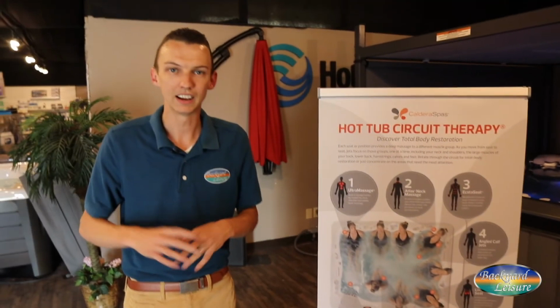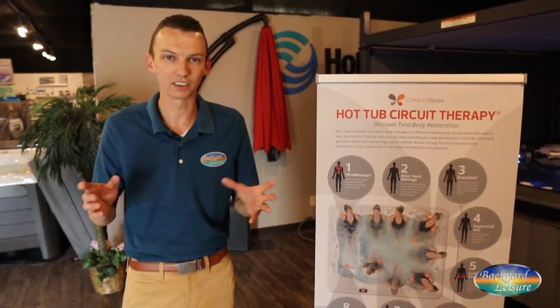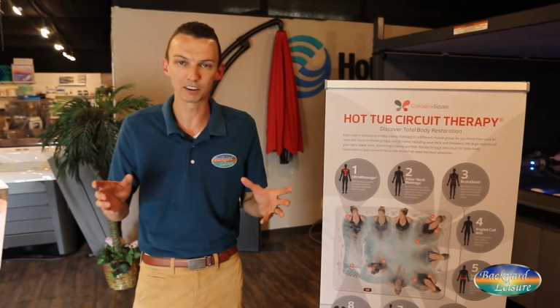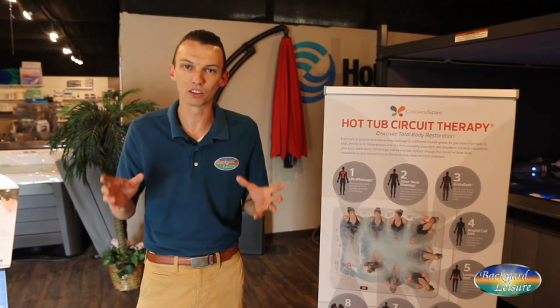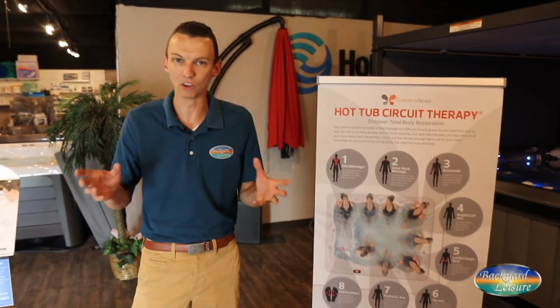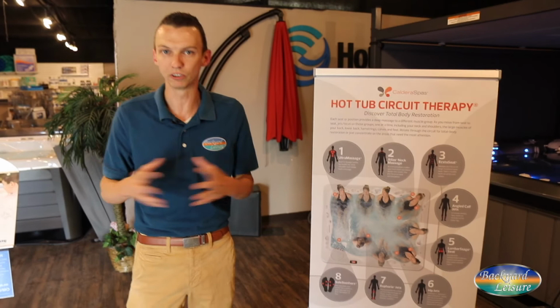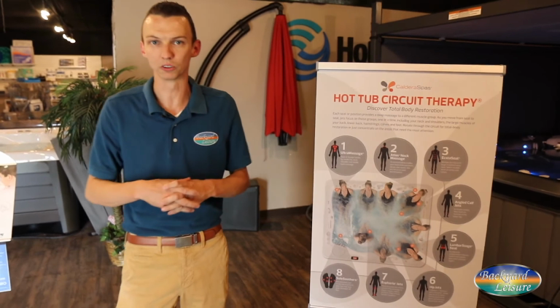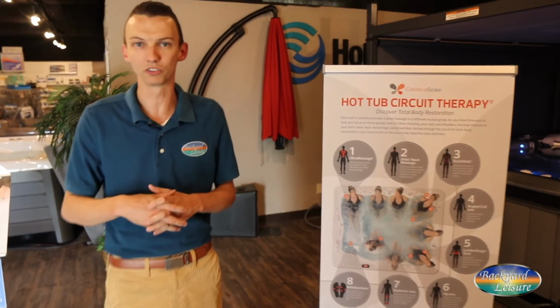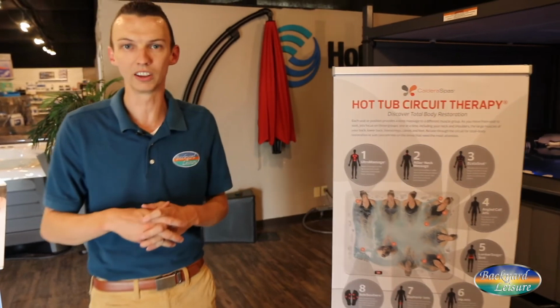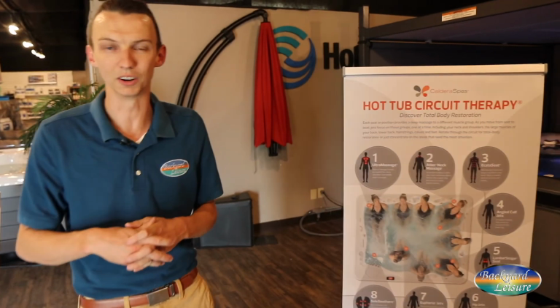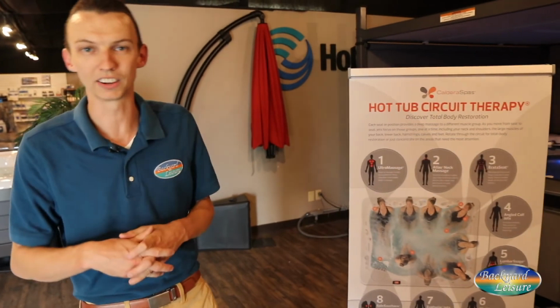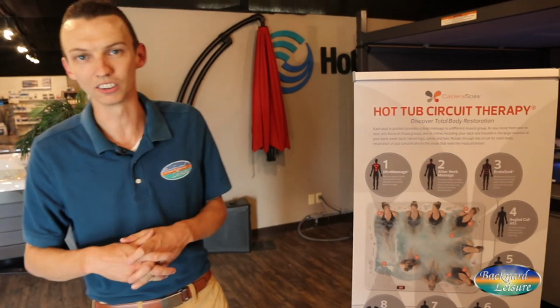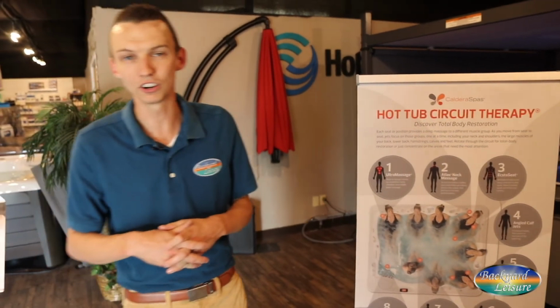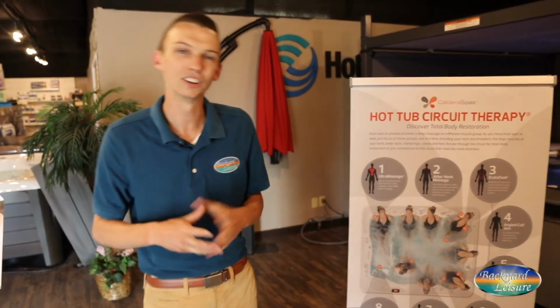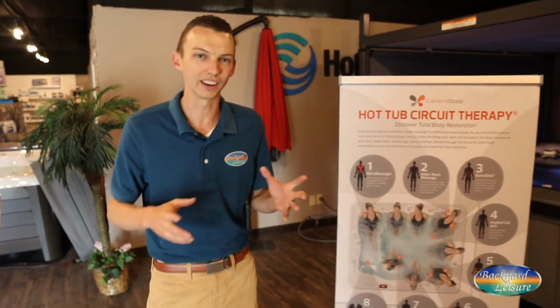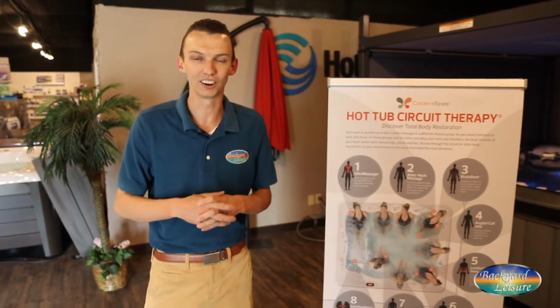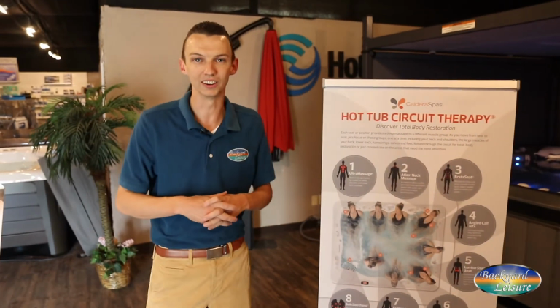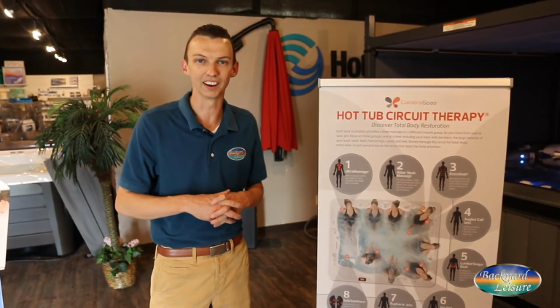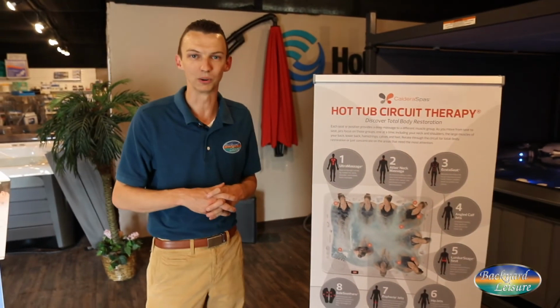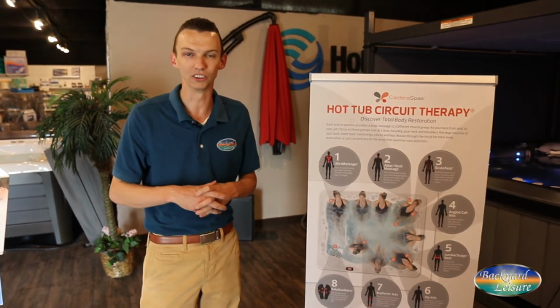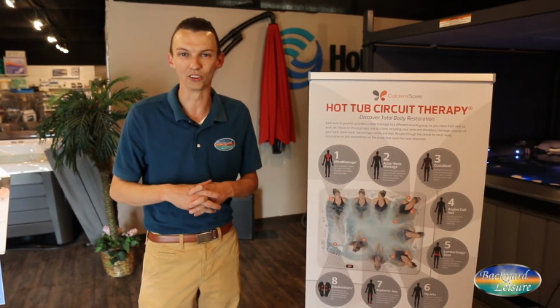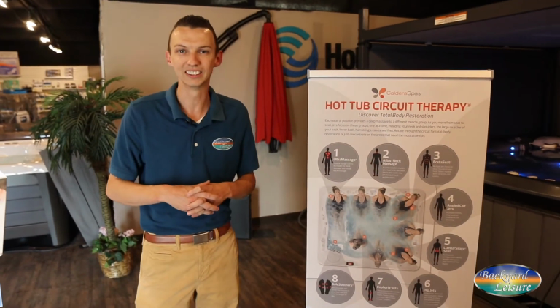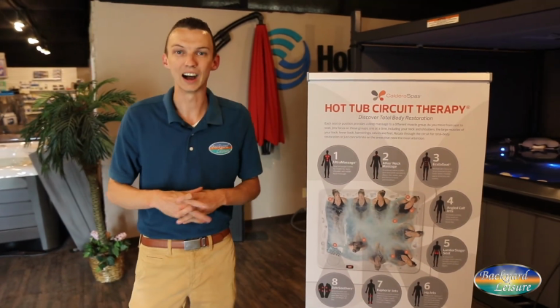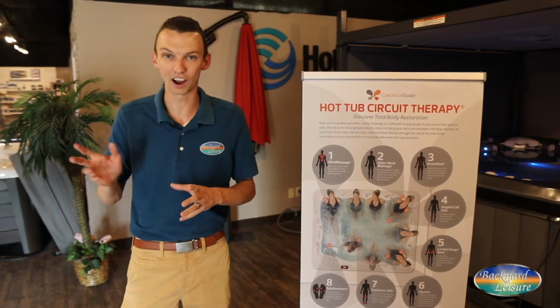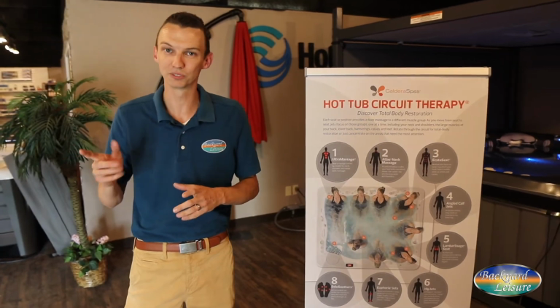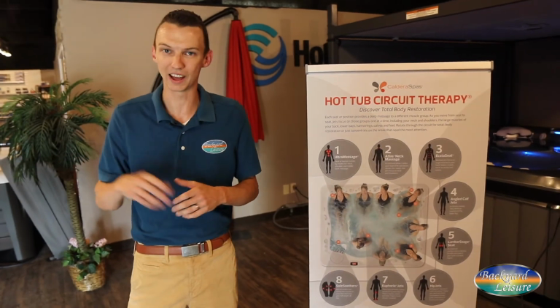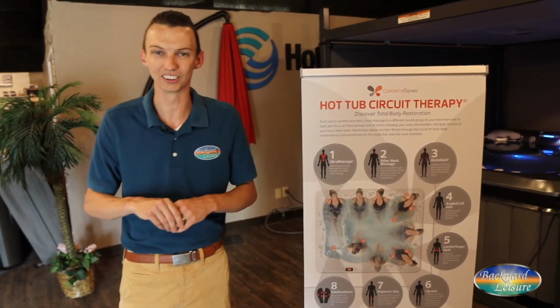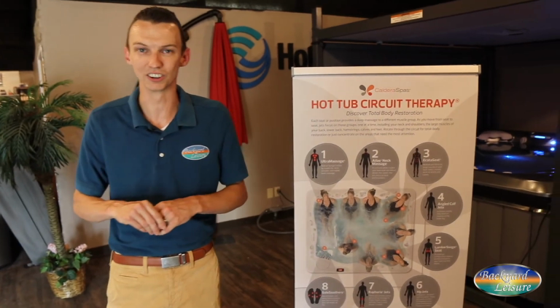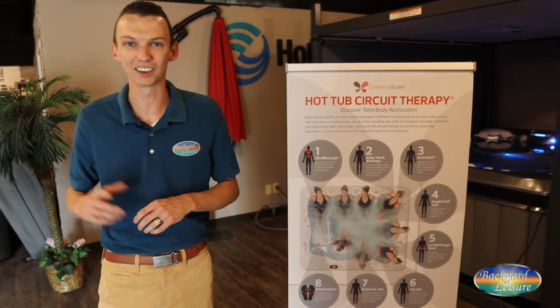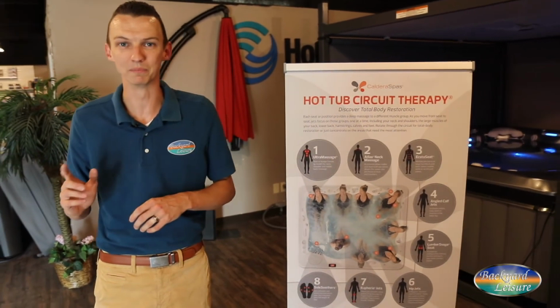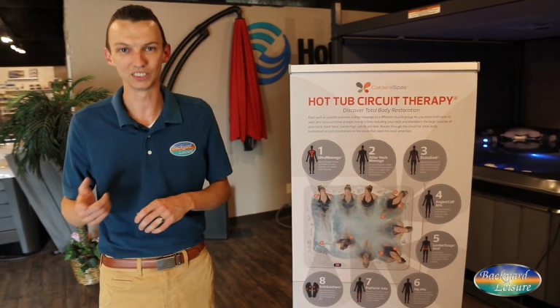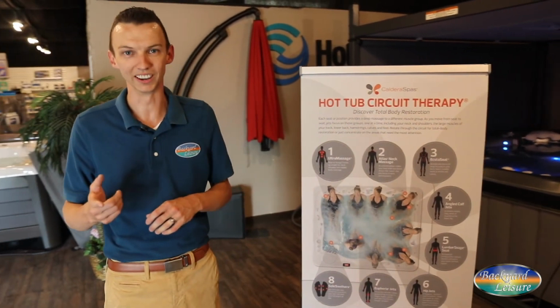It's part of the wellness-focused approach that we take here at Backyard Leisure, located in Terre Haute, Indiana and Springfield, Illinois. I'm Josh with Backyard Leisure — hot tub, you need it.